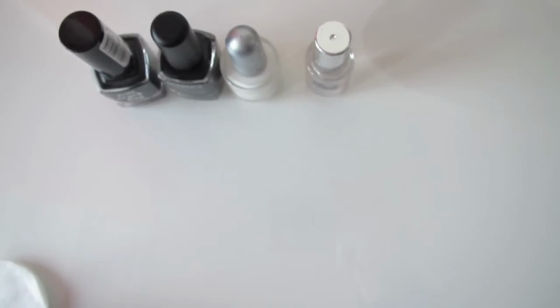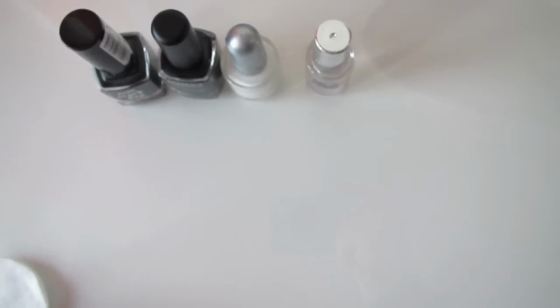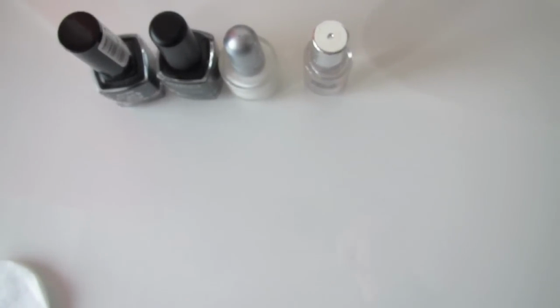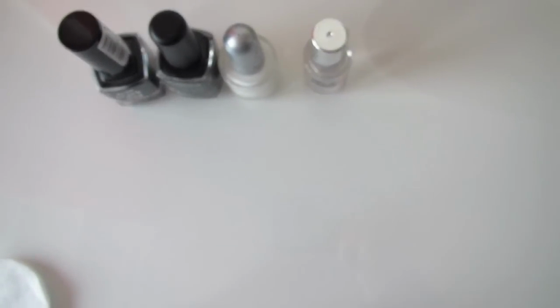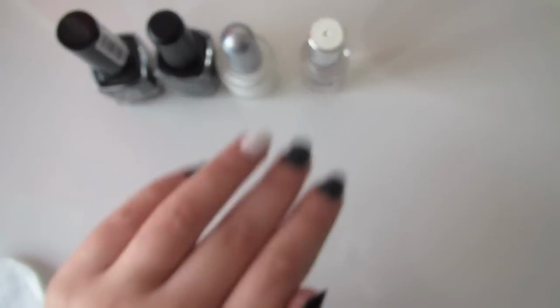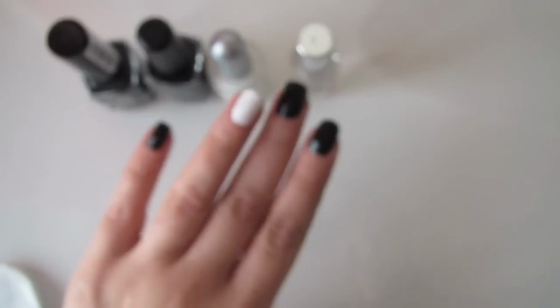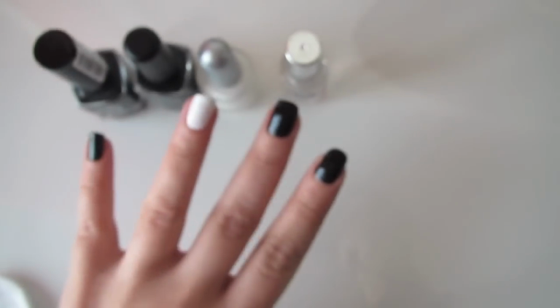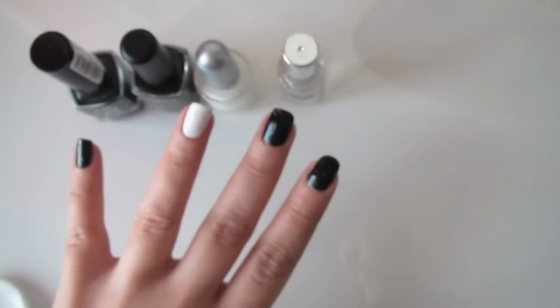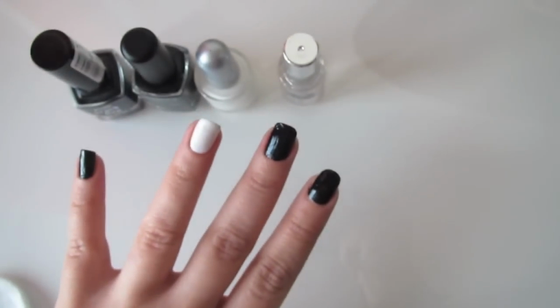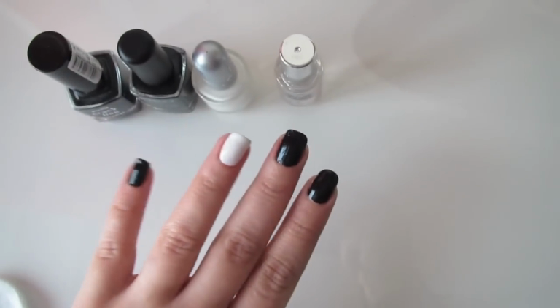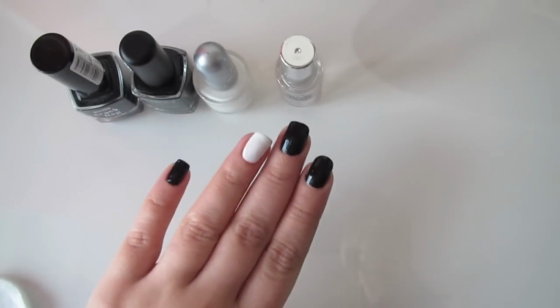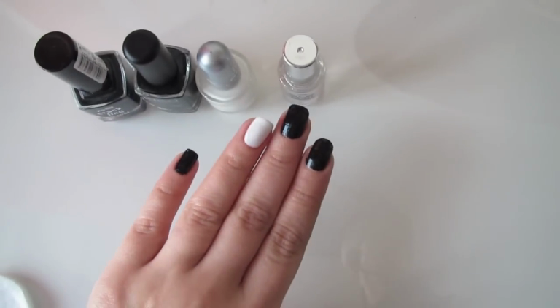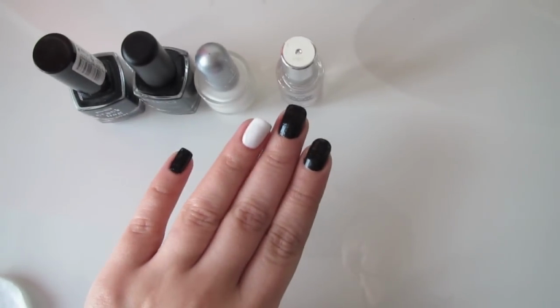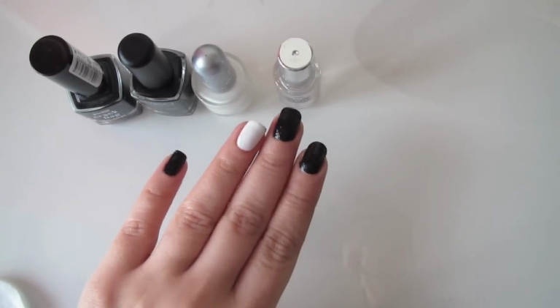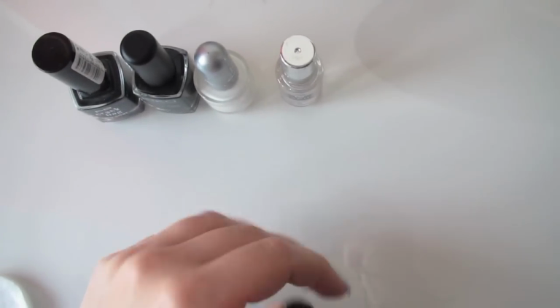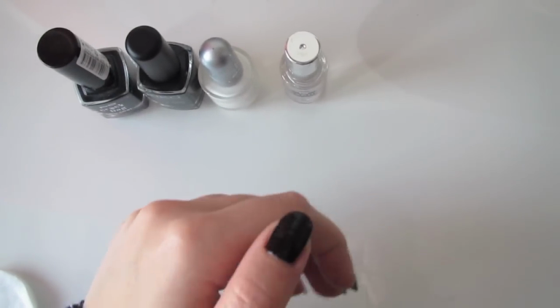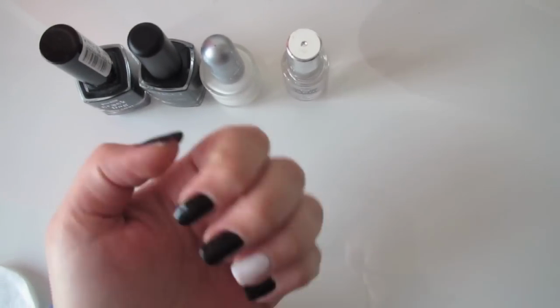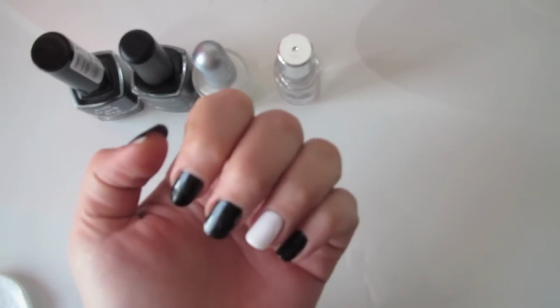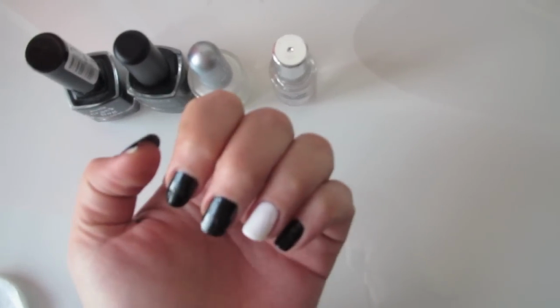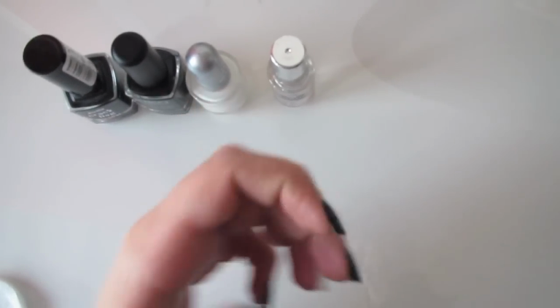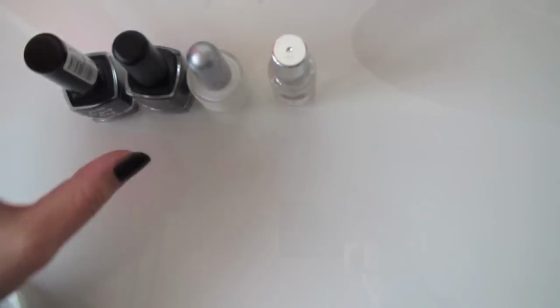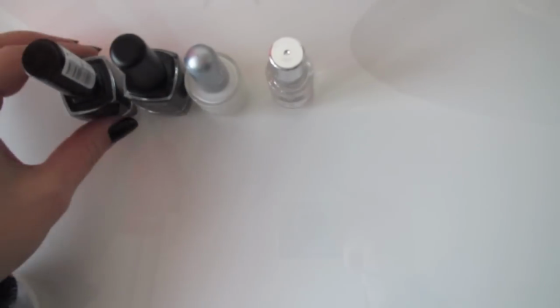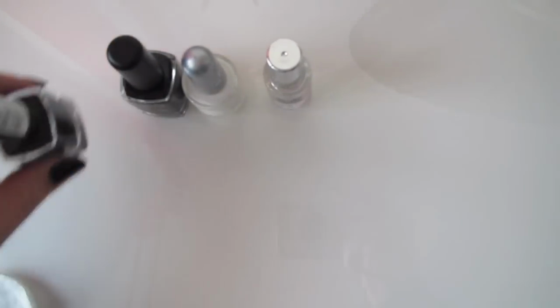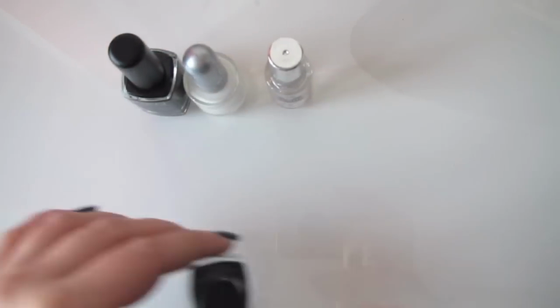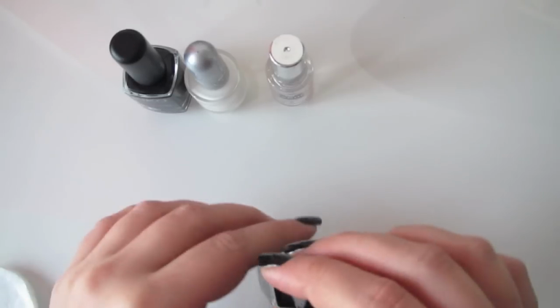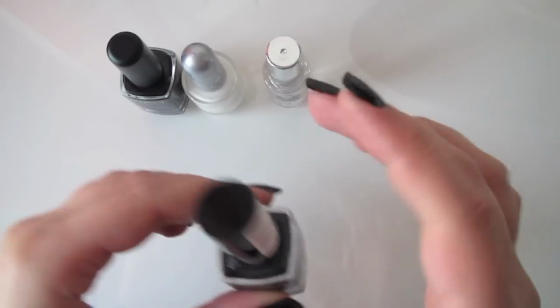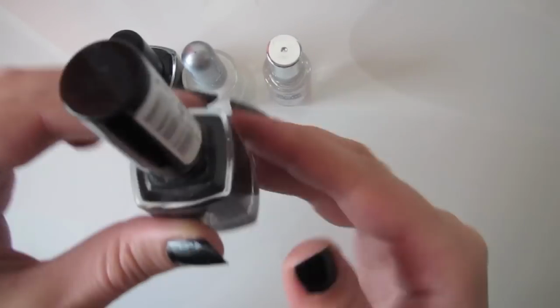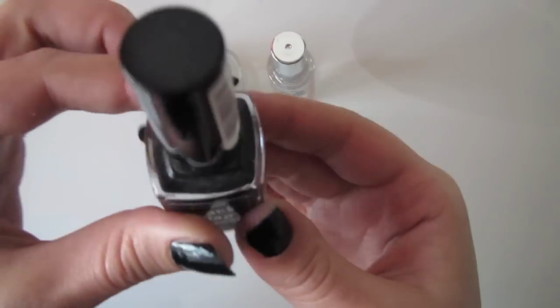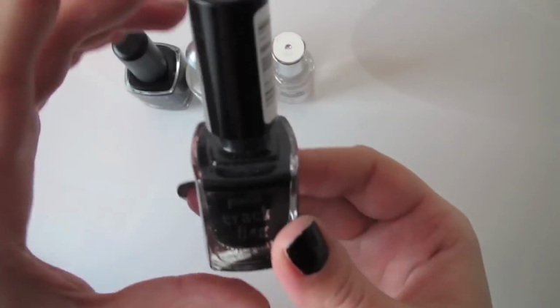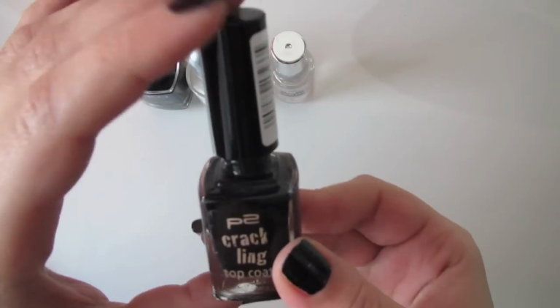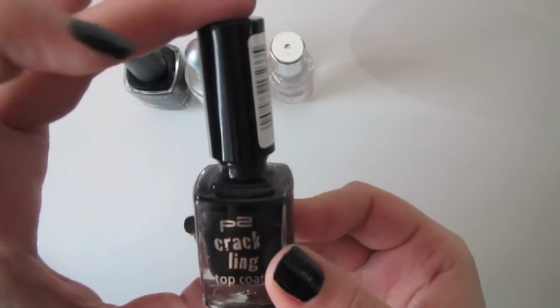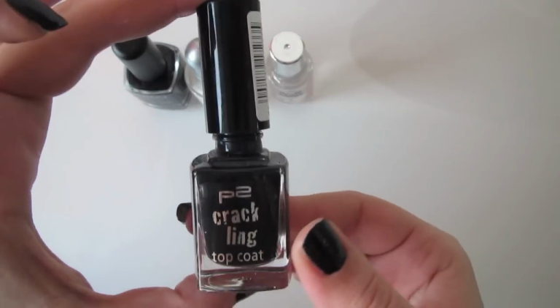Start off with a base coat to protect your natural nails. All you need is a black and white nail polish and a black crackling one. Here I'm using P2.